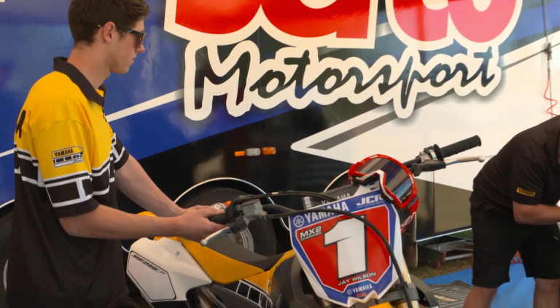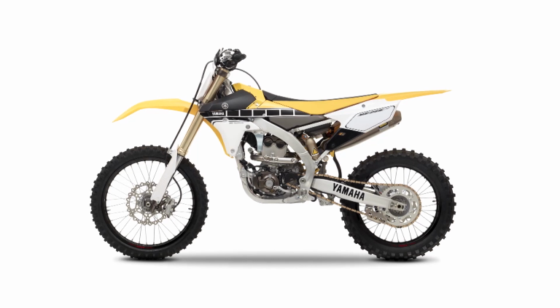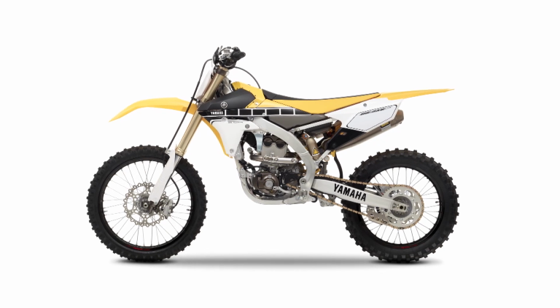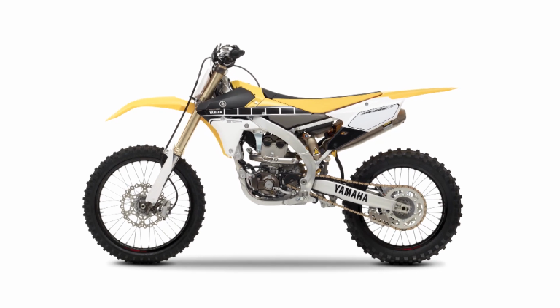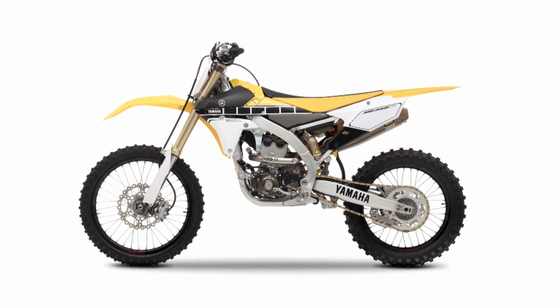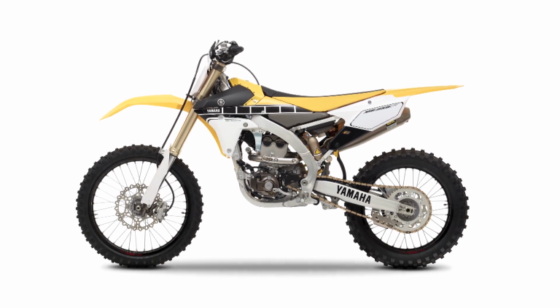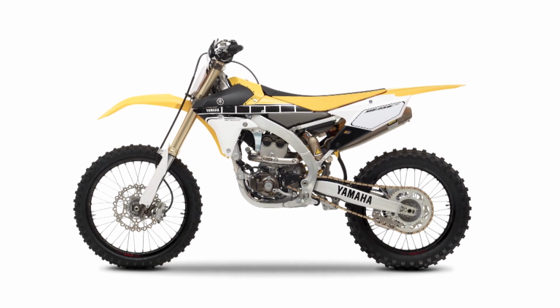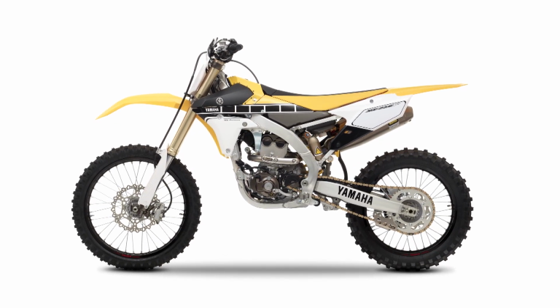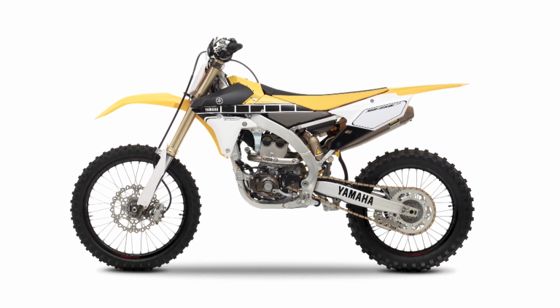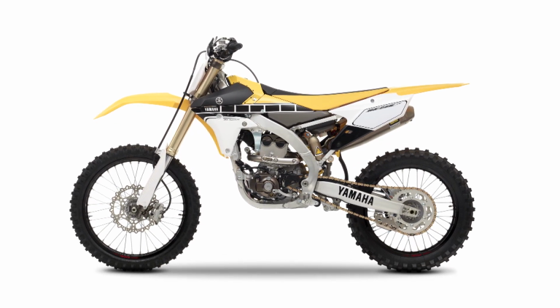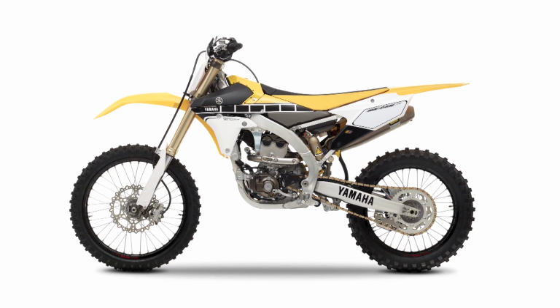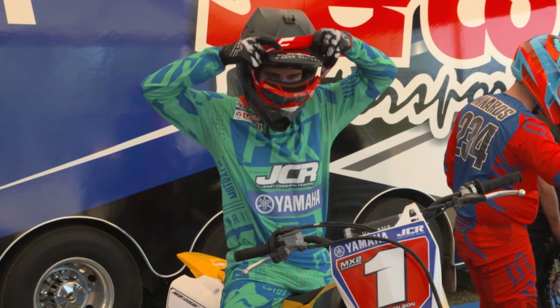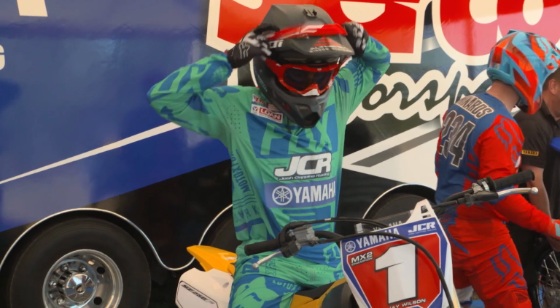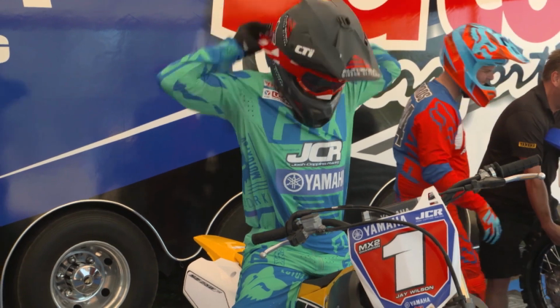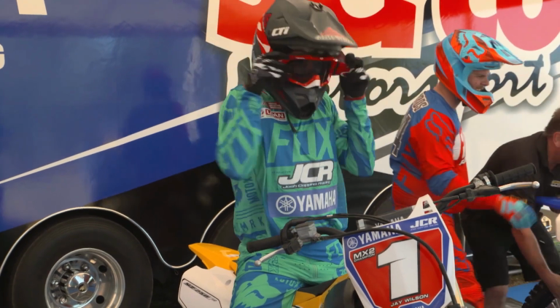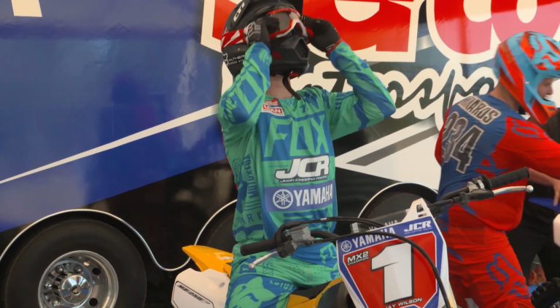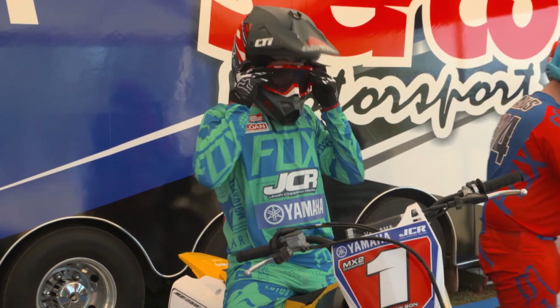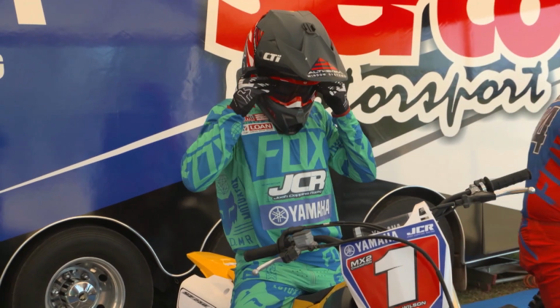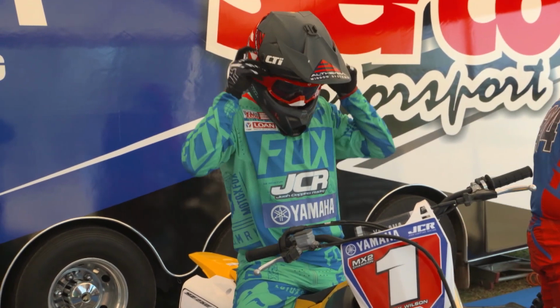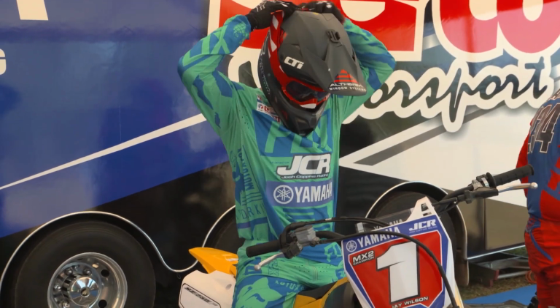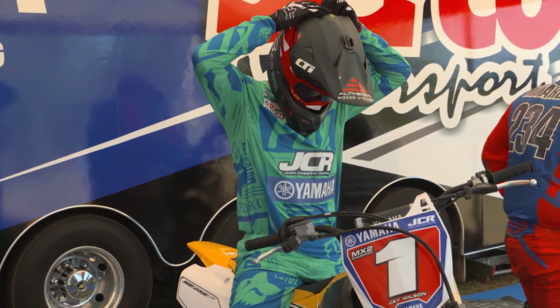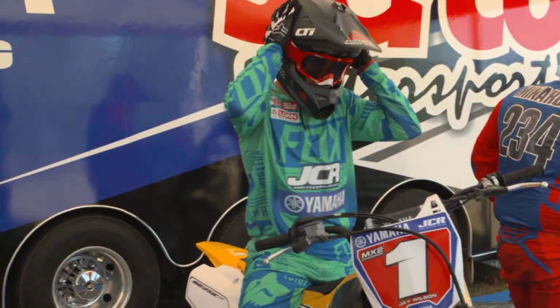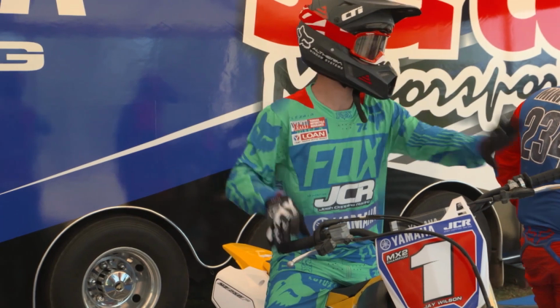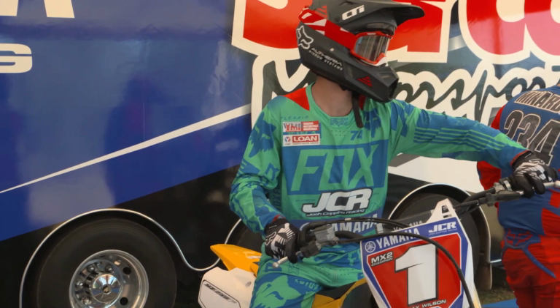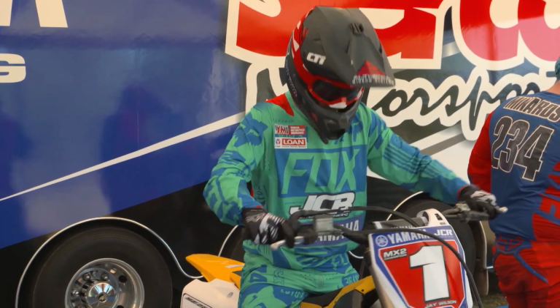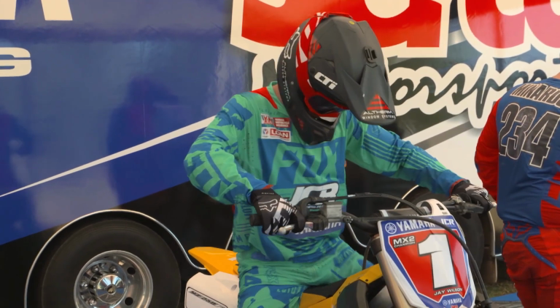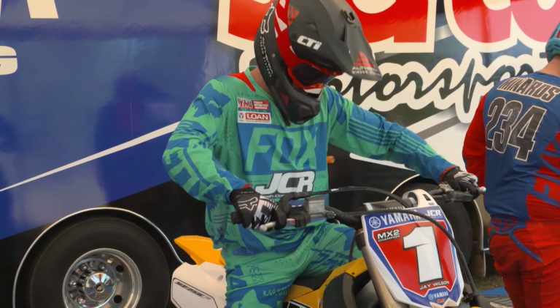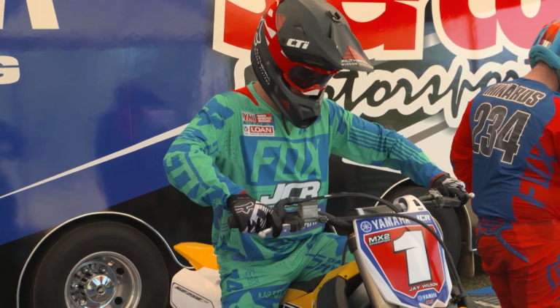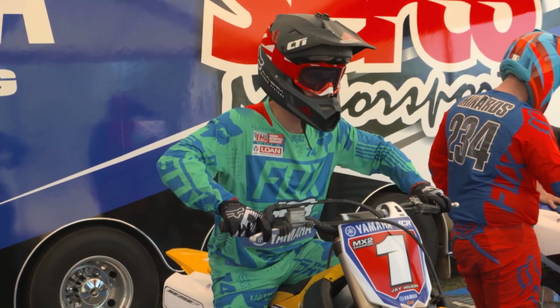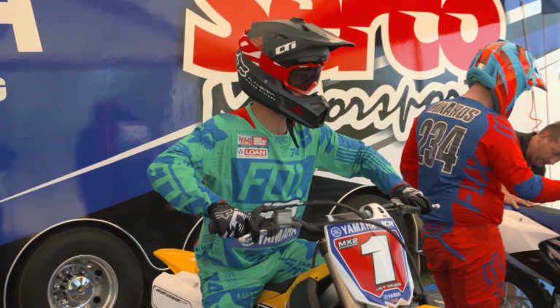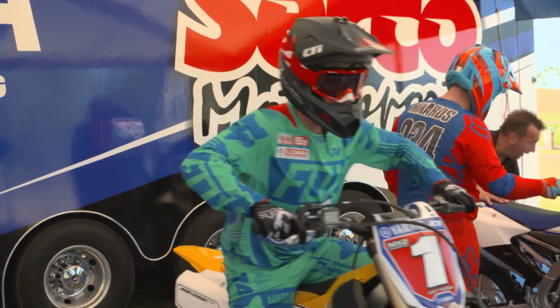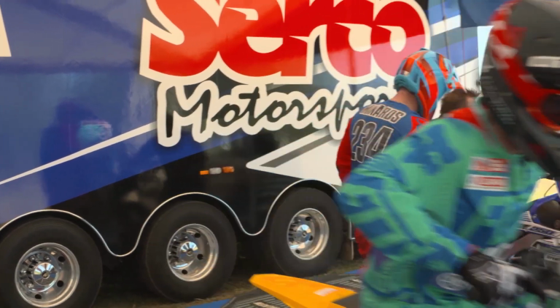The new 2016 model is an awesome bike. I thought it was going to be hard for the guys to take another step in the right direction after the 2015 bike being so good, but they've done an awesome job. They've made some good steps in the right direction and I'm looking forward to getting on the 2016 model.